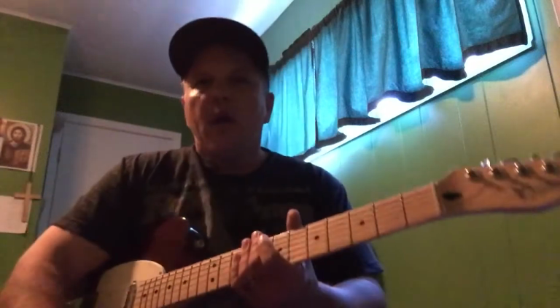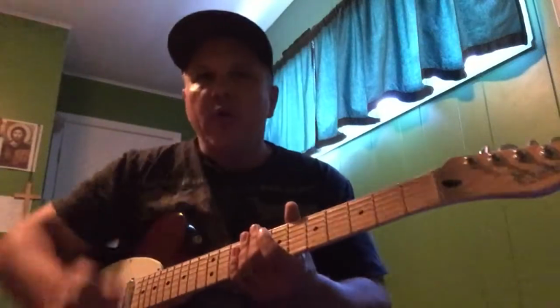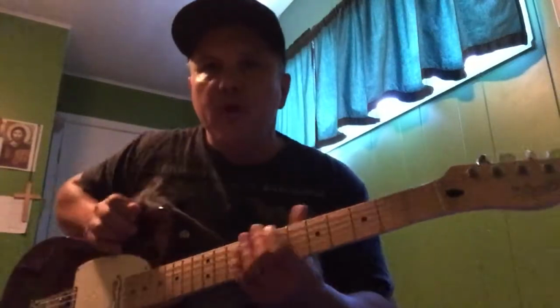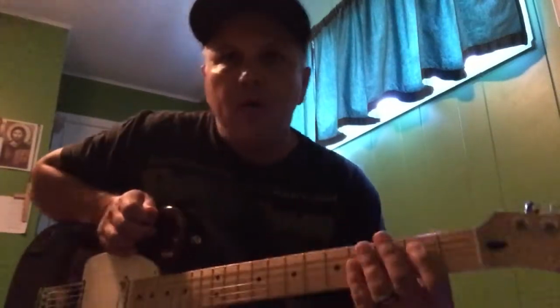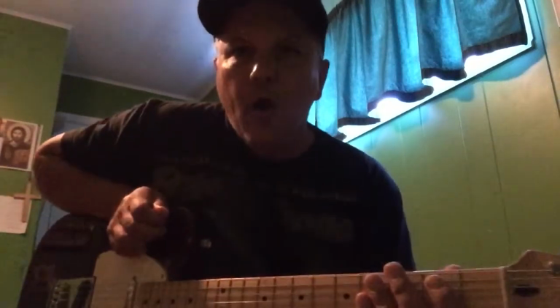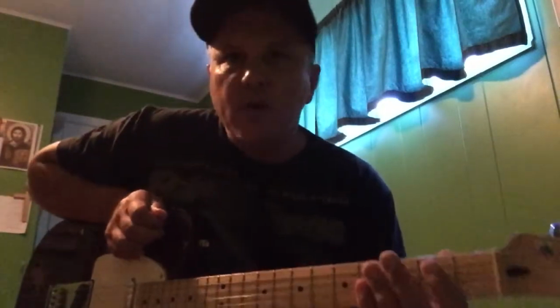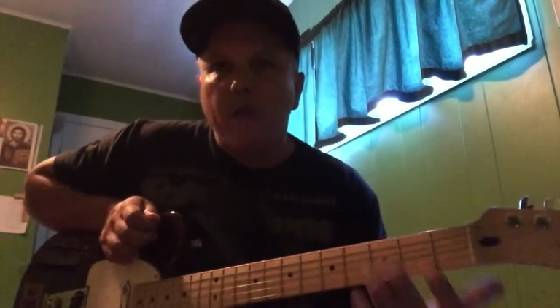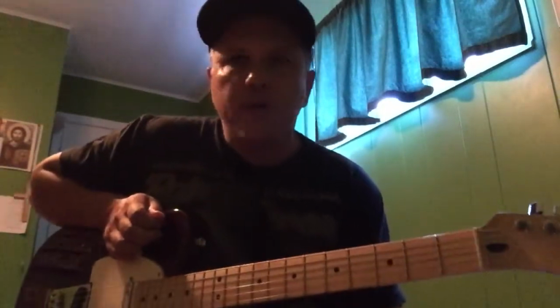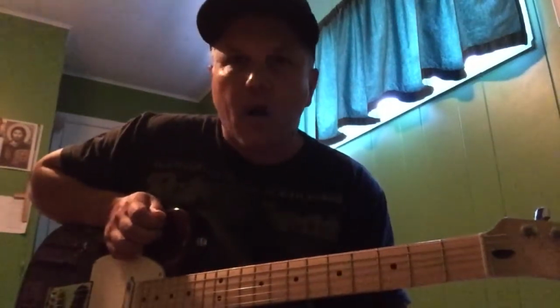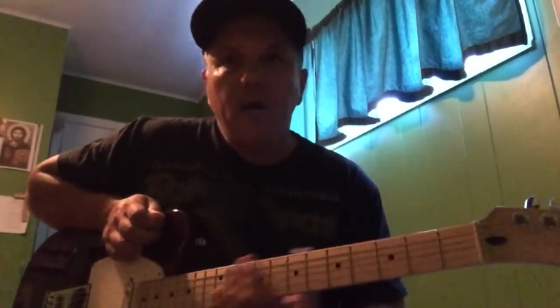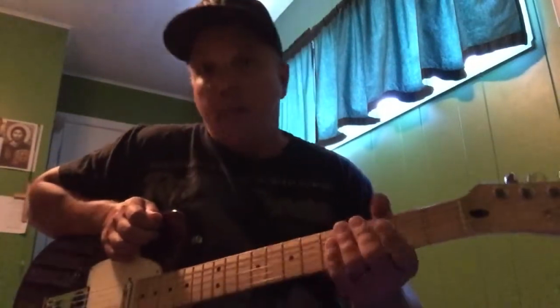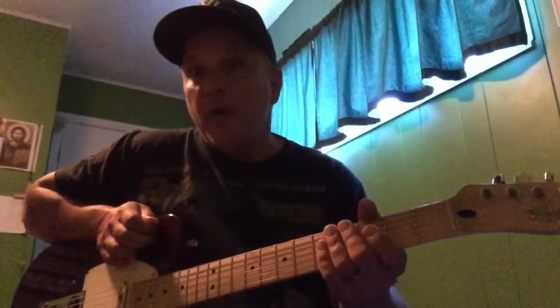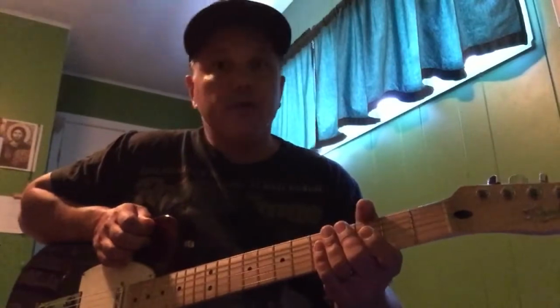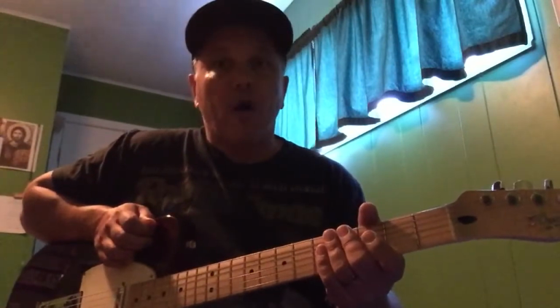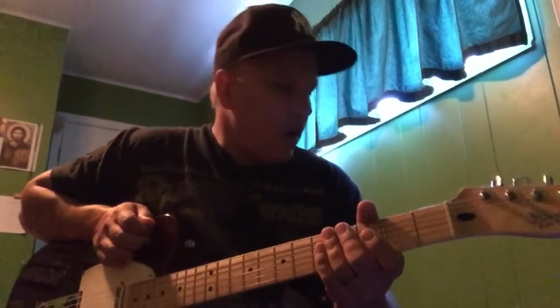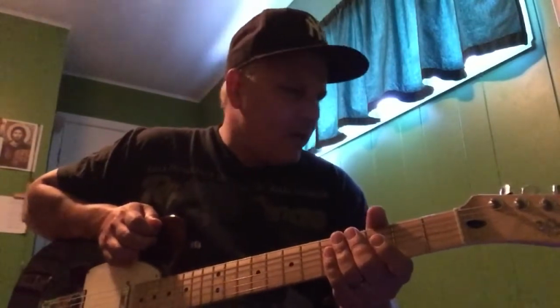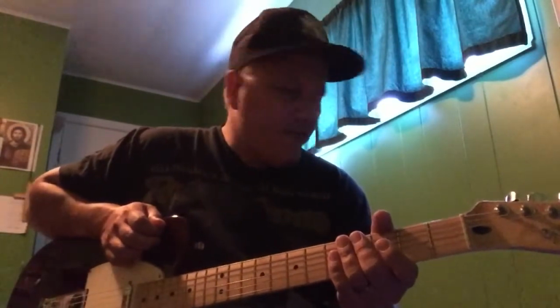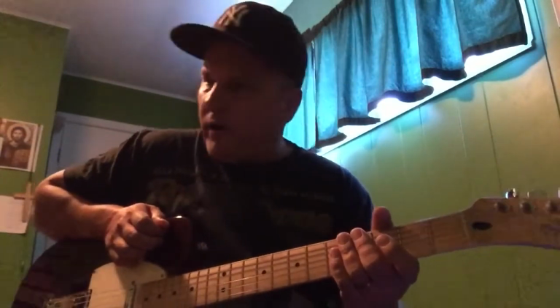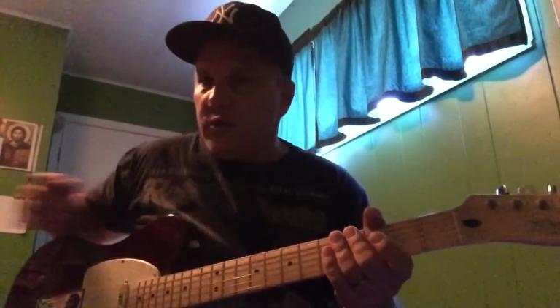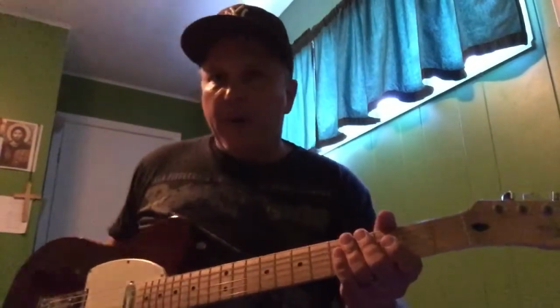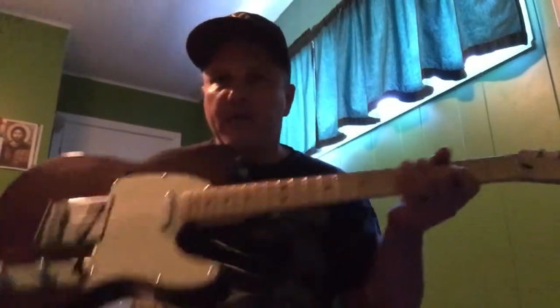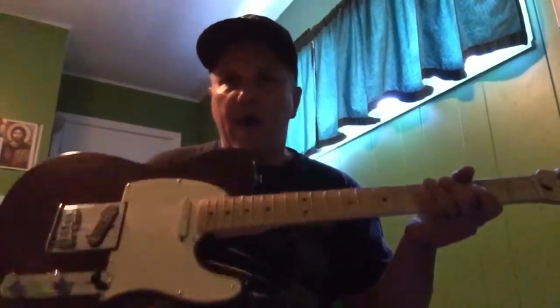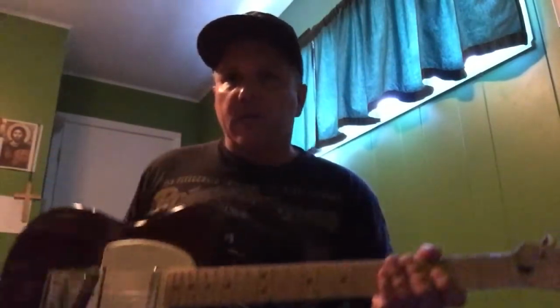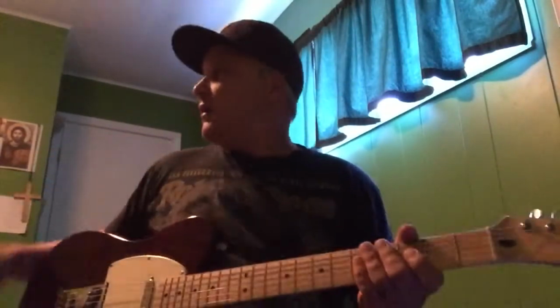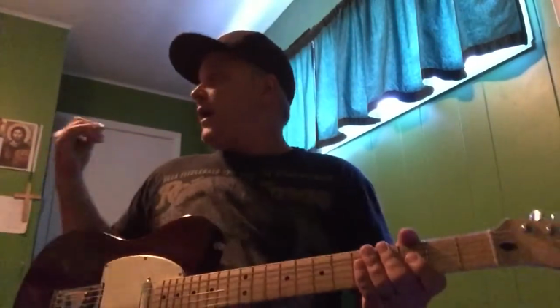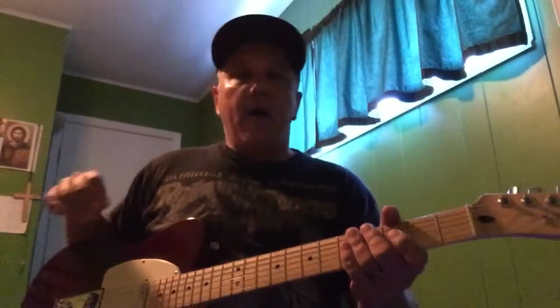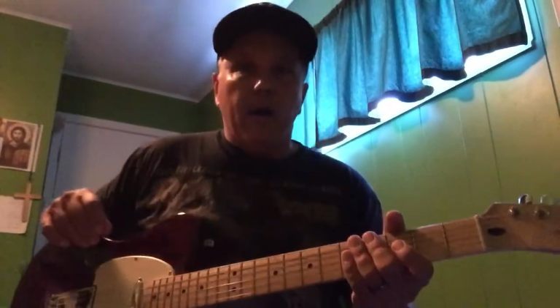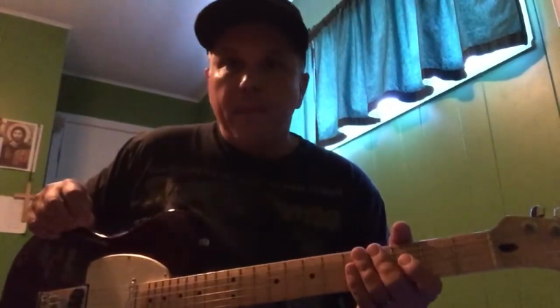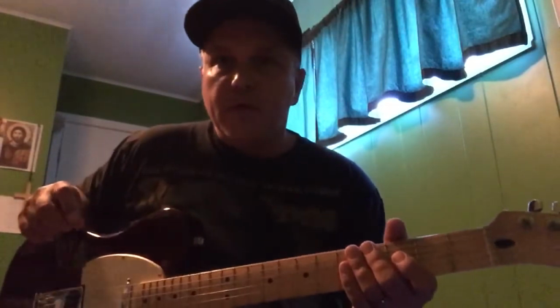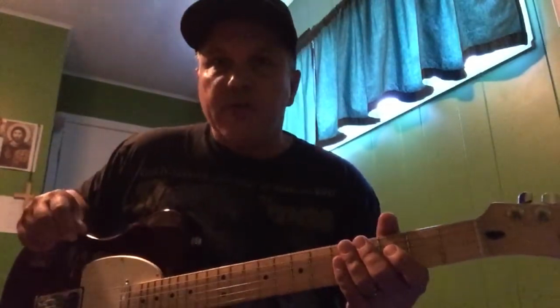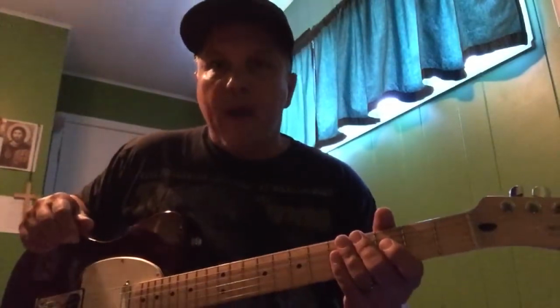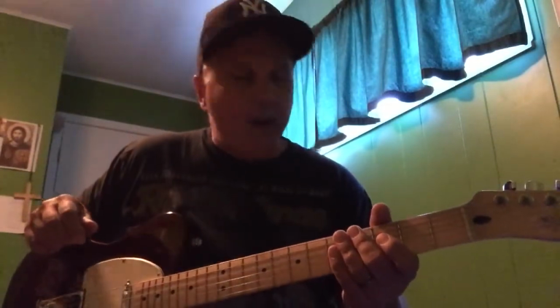Hello YouTube. I hope your summer's off to a good start — I'm enjoying mine so far. I thought it'd be kind of fun to compare my Telecaster and my Gibson SG back-to-back.